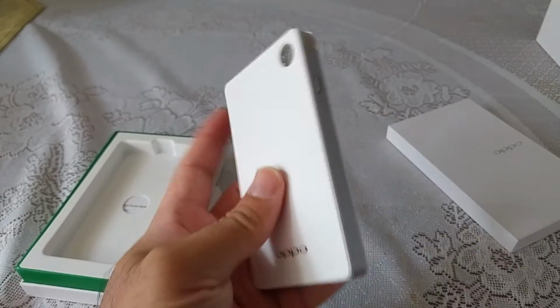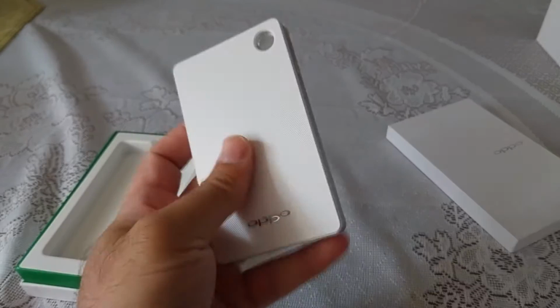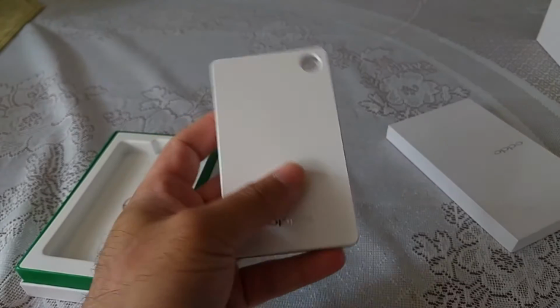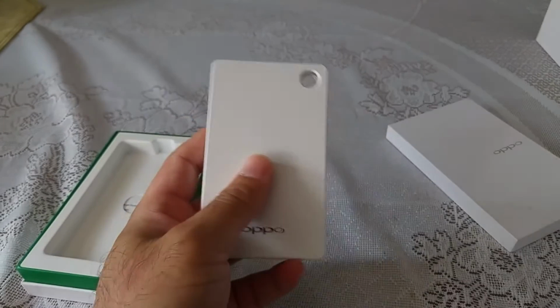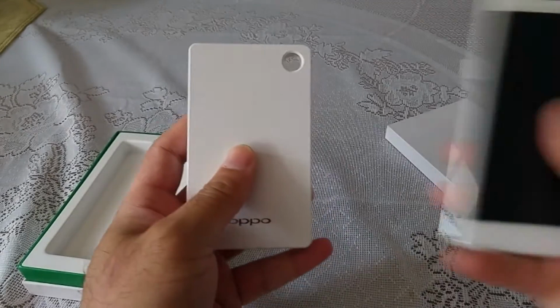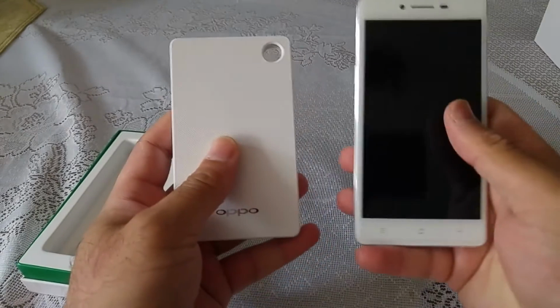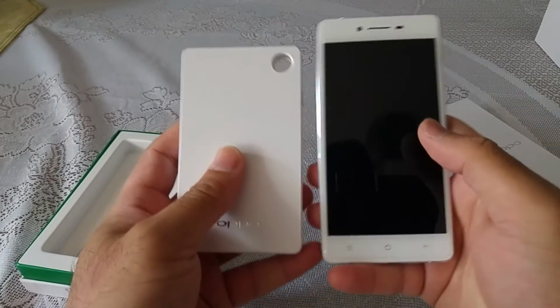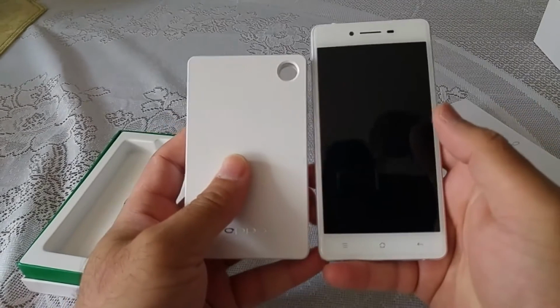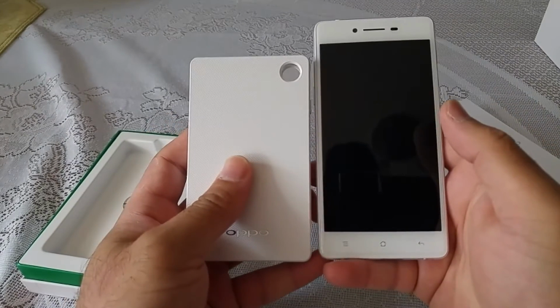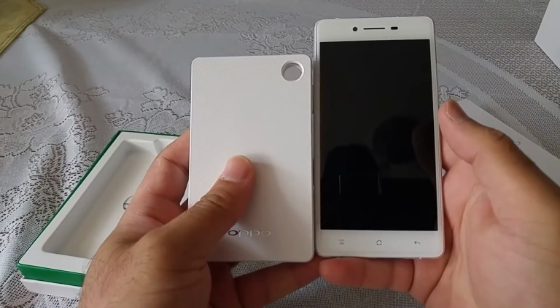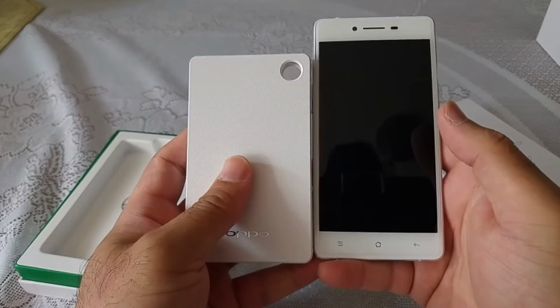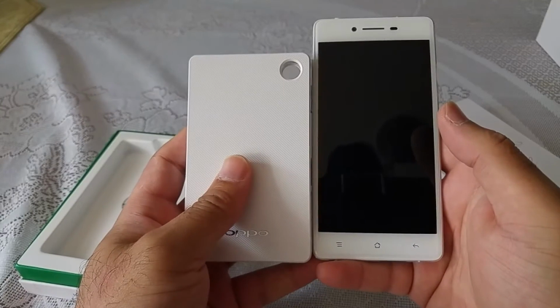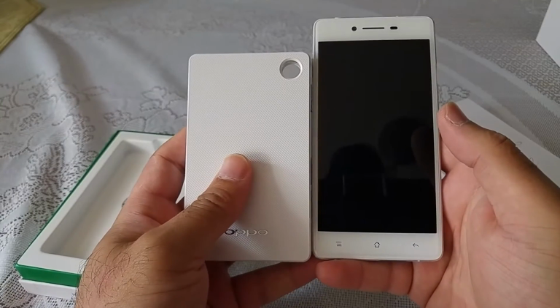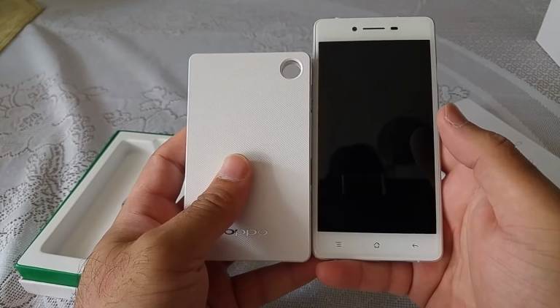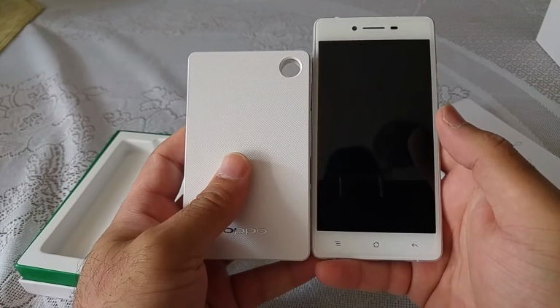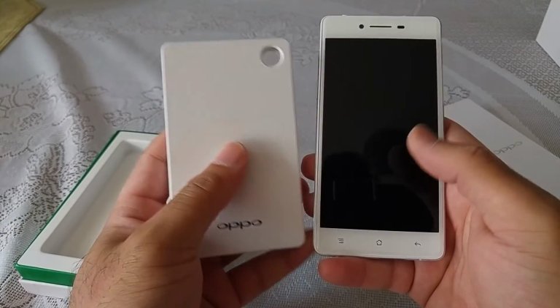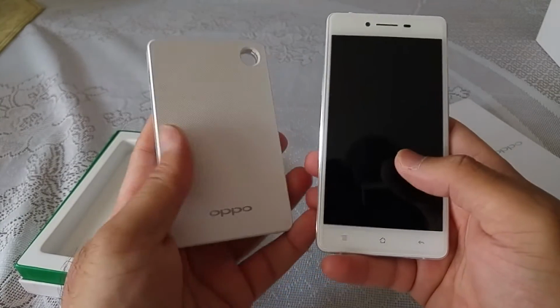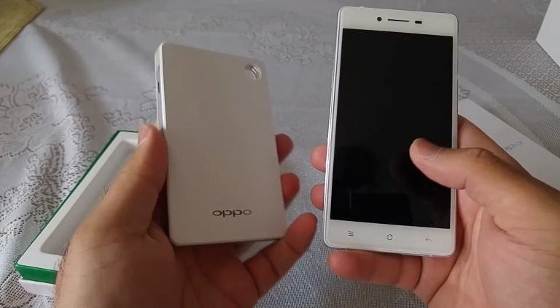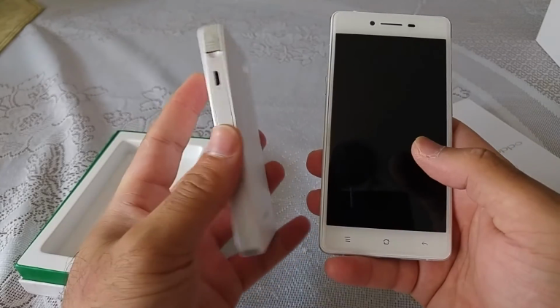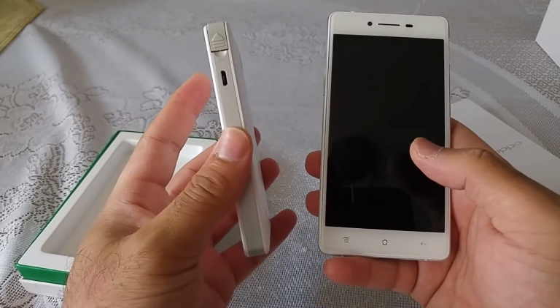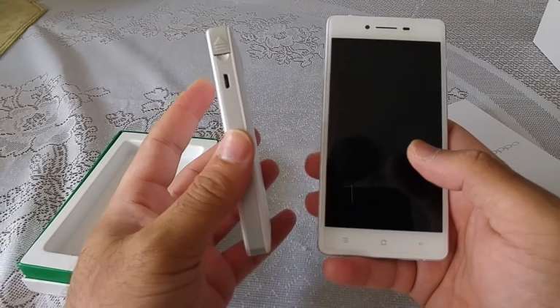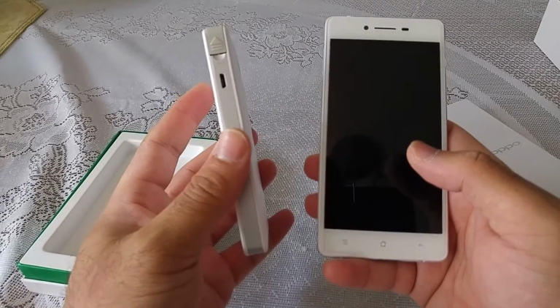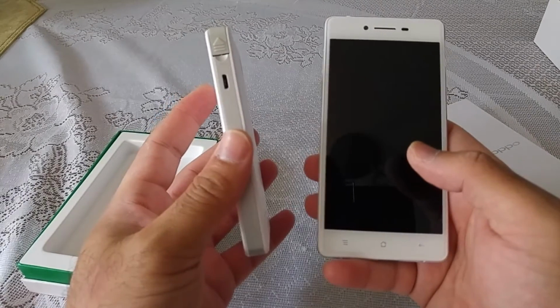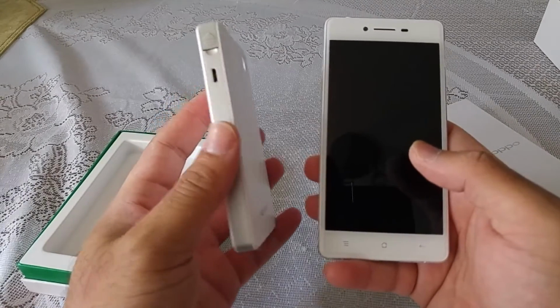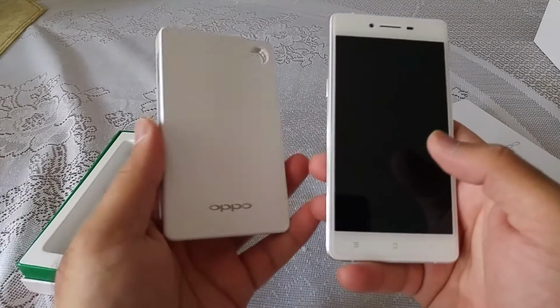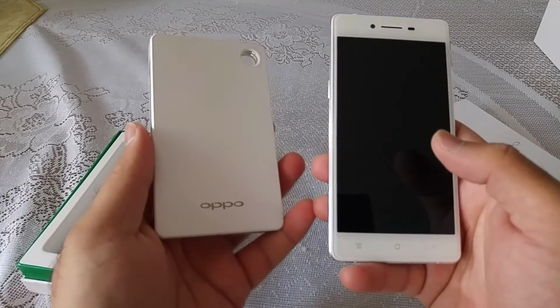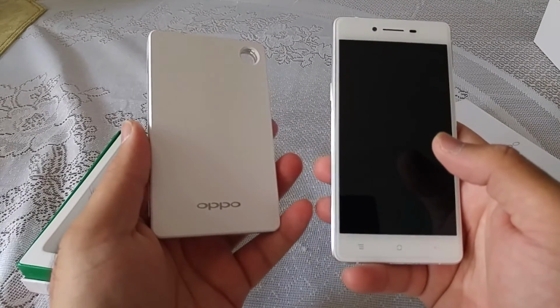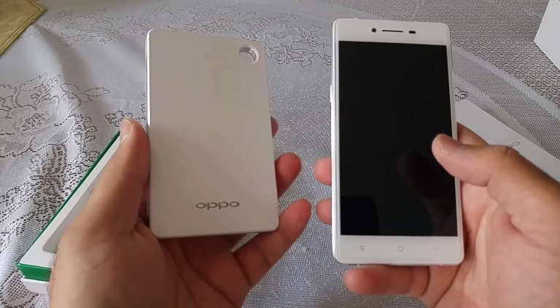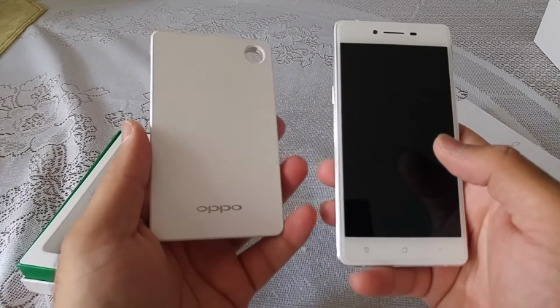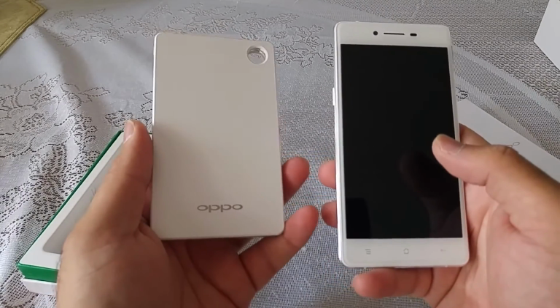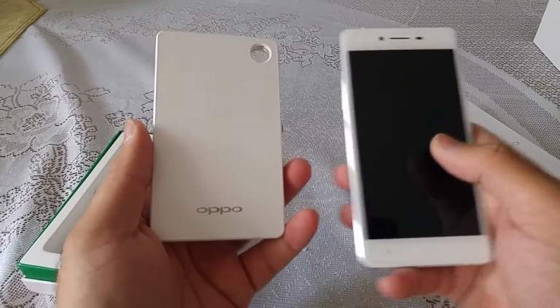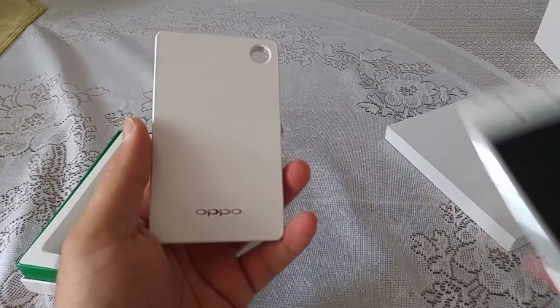Comparing it with the size of the phone, it's not too big and you can easily put this in your pocket and take it along with you, as long as you obviously charge it first.